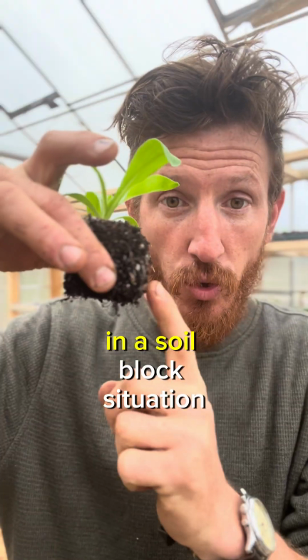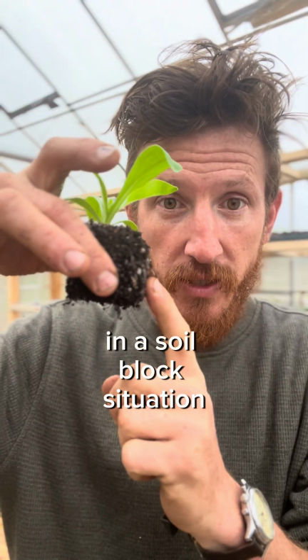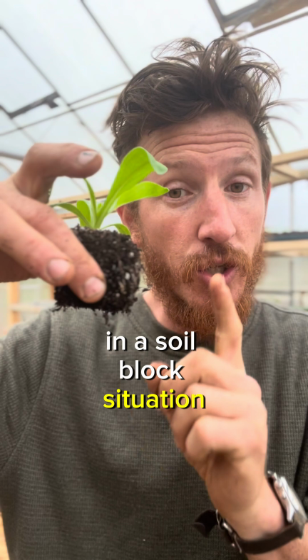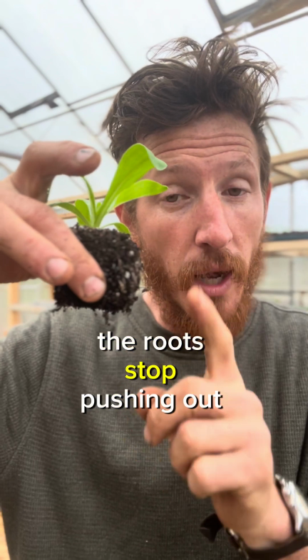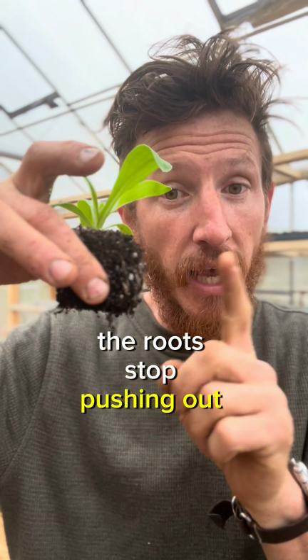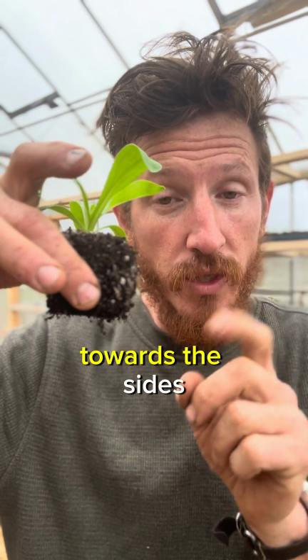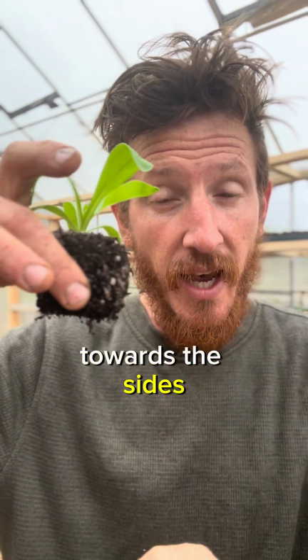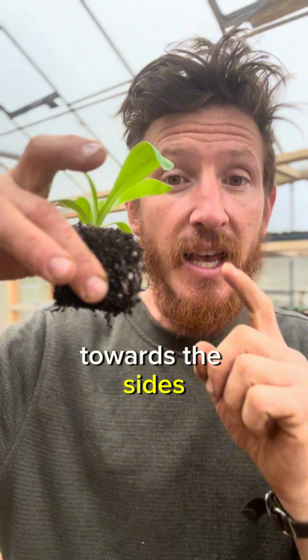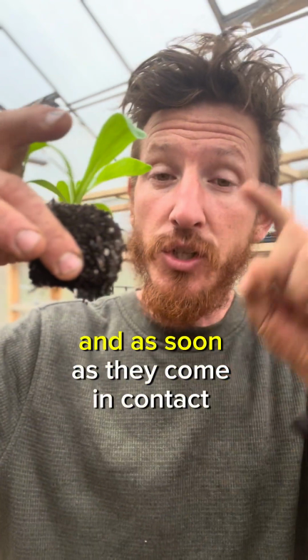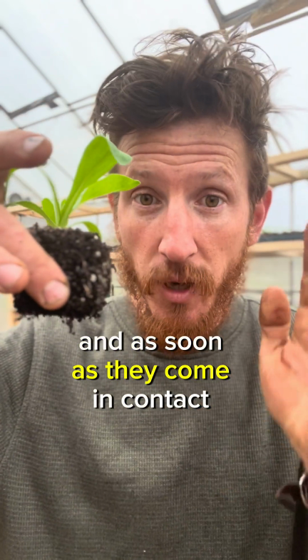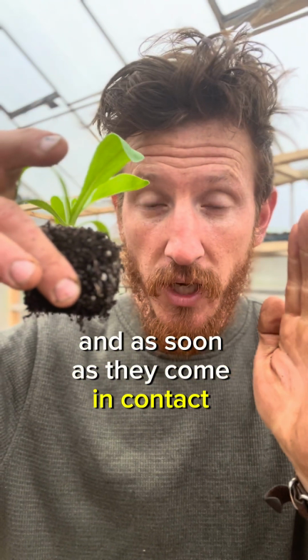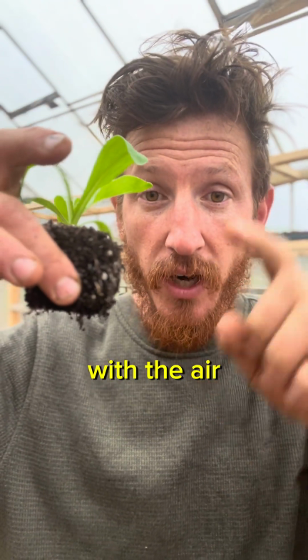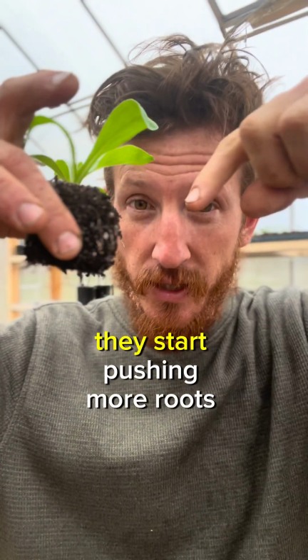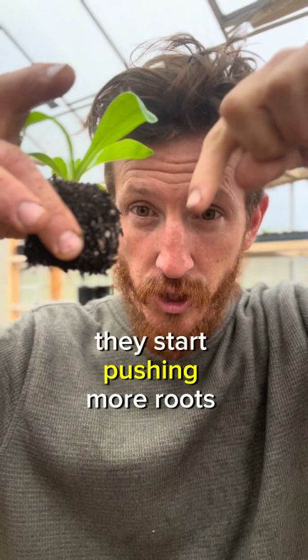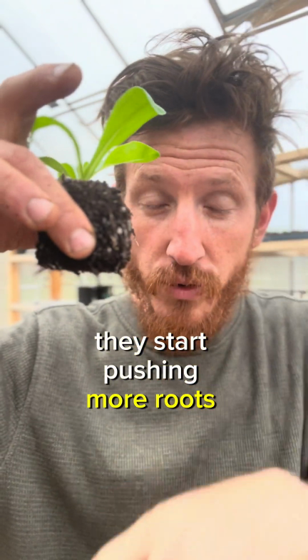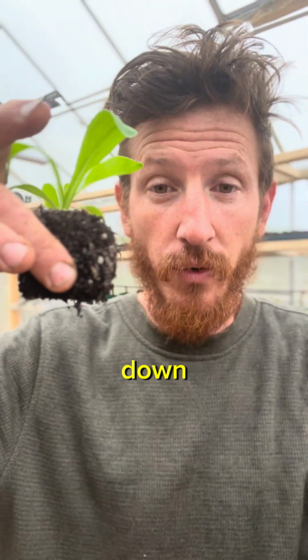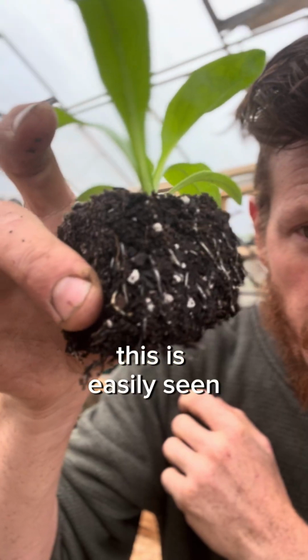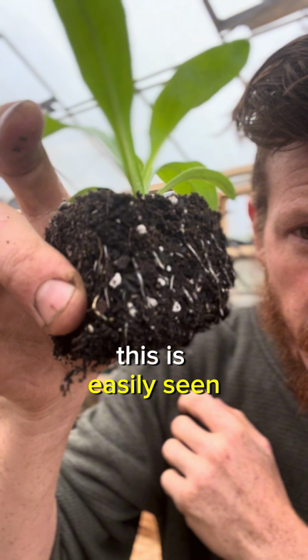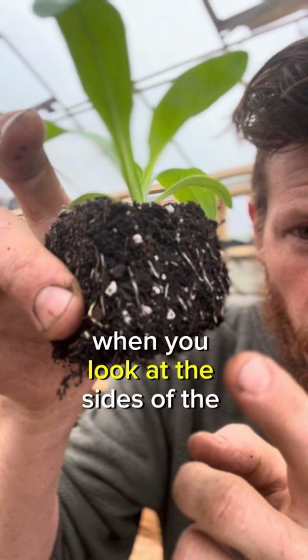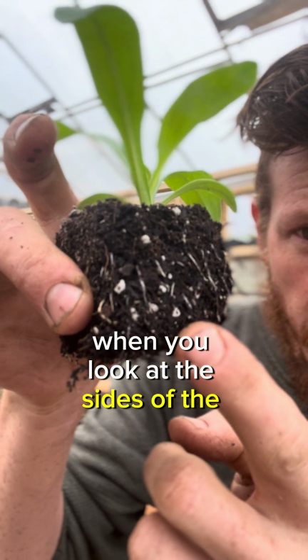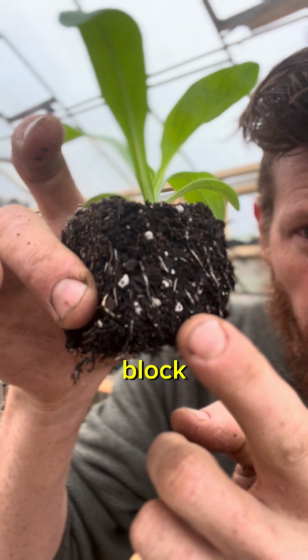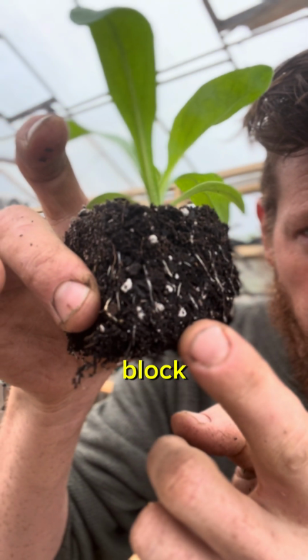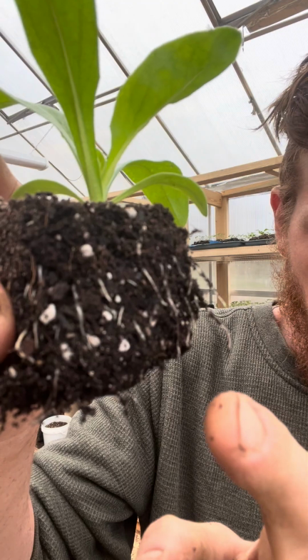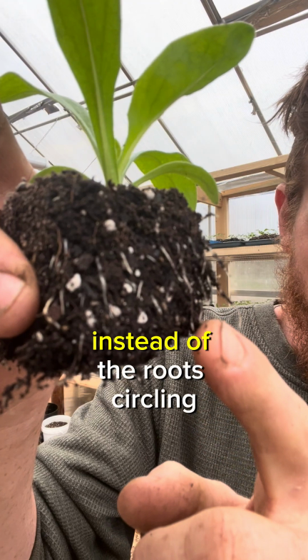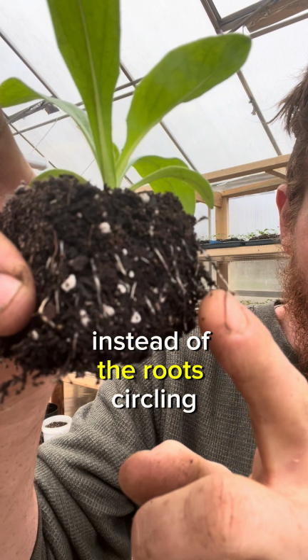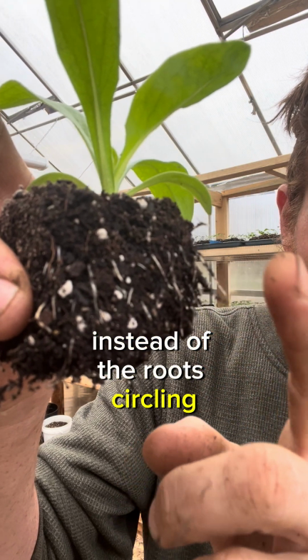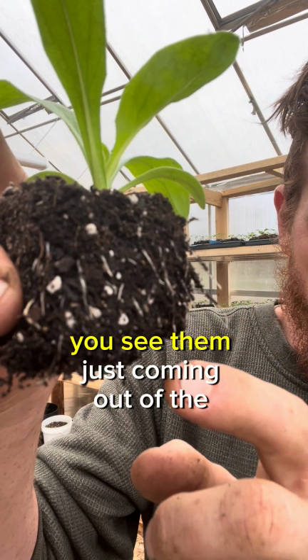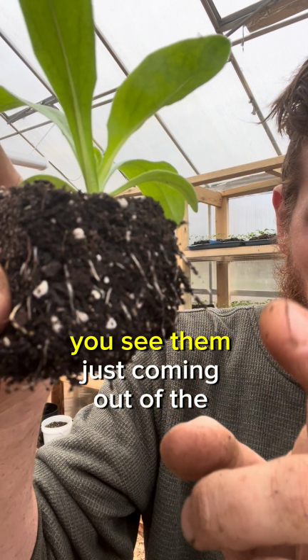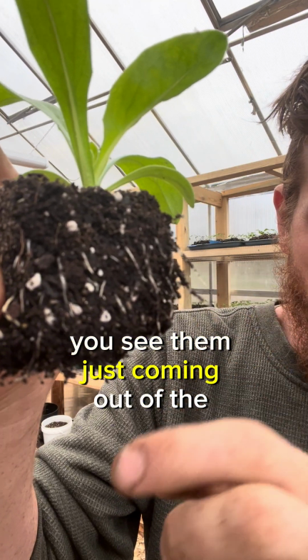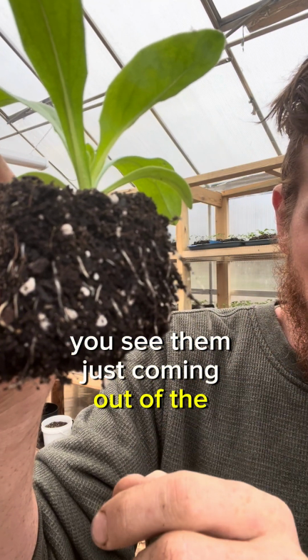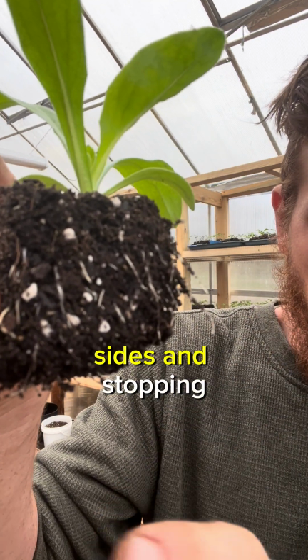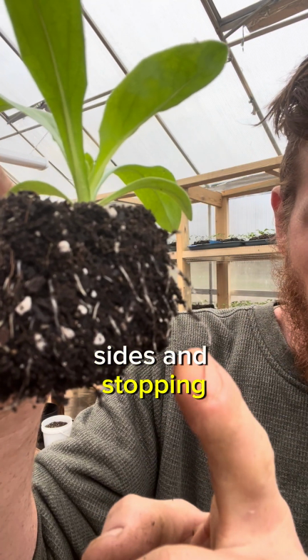In a soil block situation, the roots stop pushing out towards the sides, and as soon as they come in contact with the air they start pushing more roots down. This is easily seen when you look at the sides of the block. Instead of the roots circling, you see them just coming out of the sides and stopping.